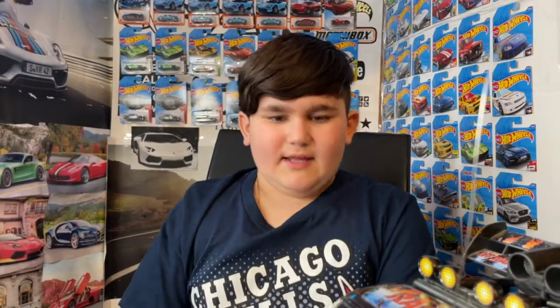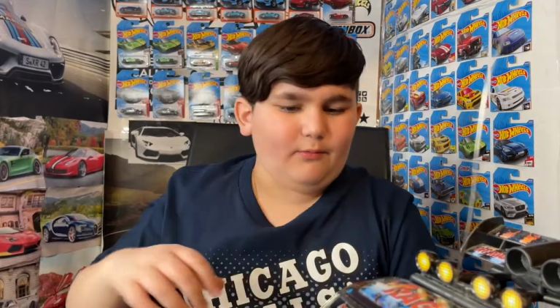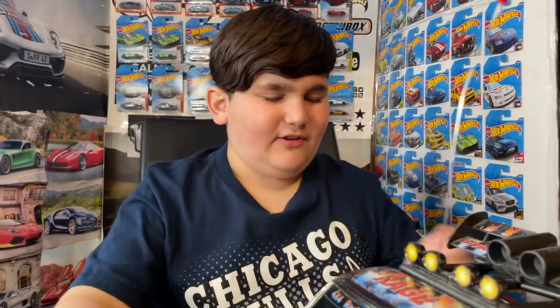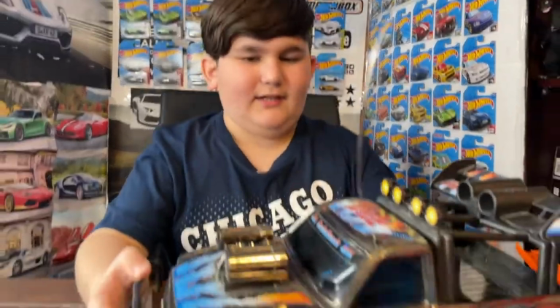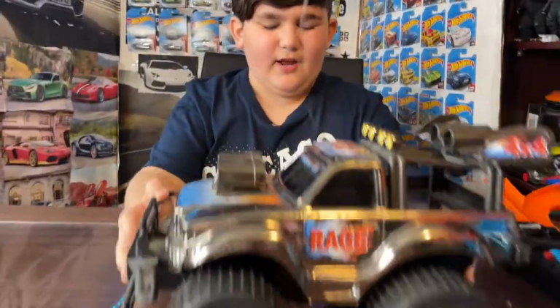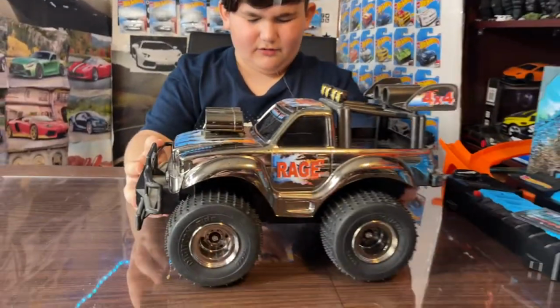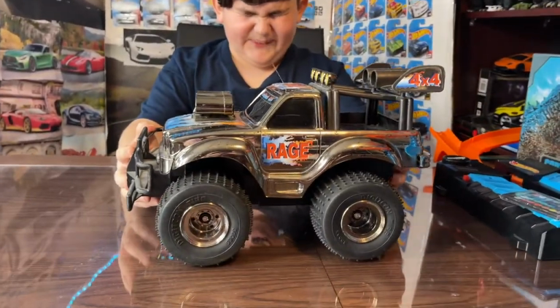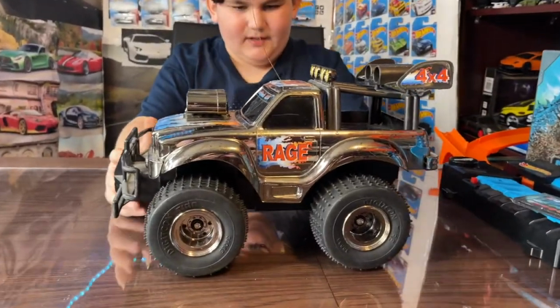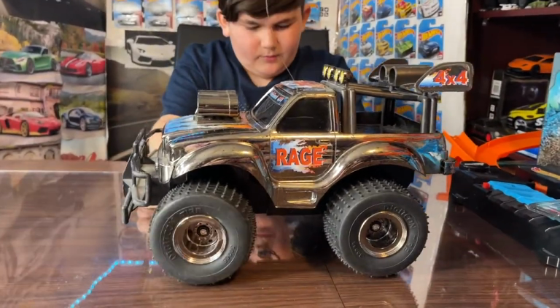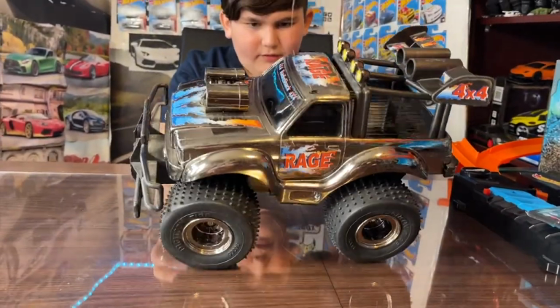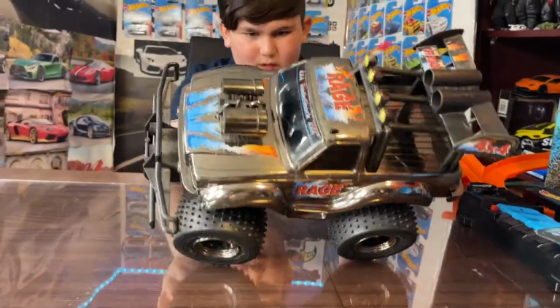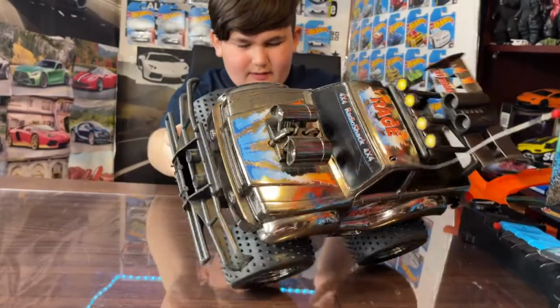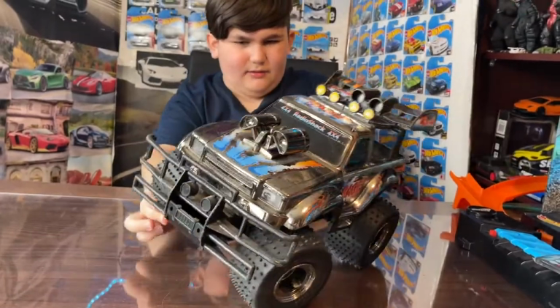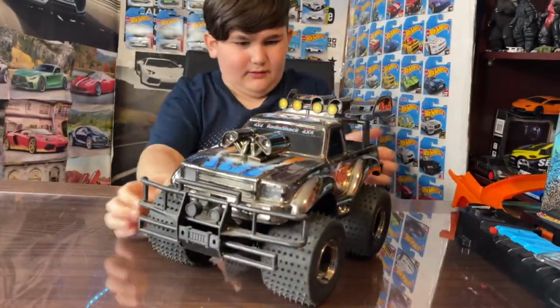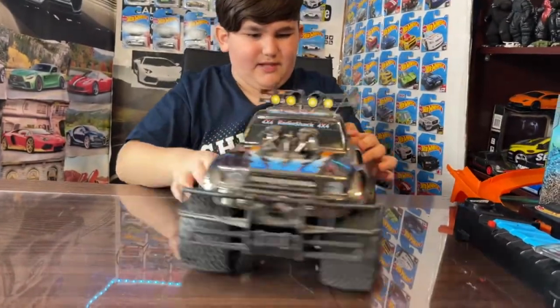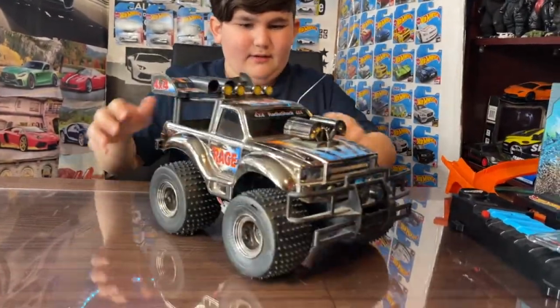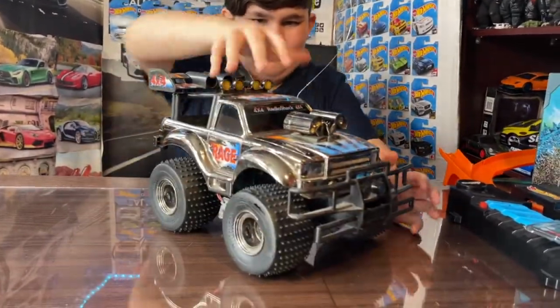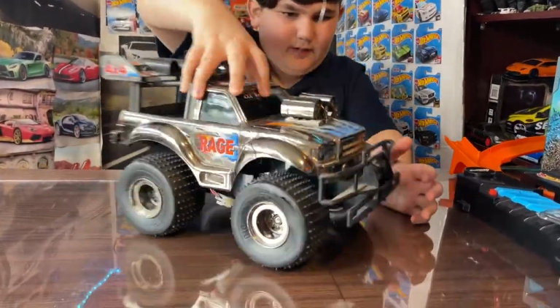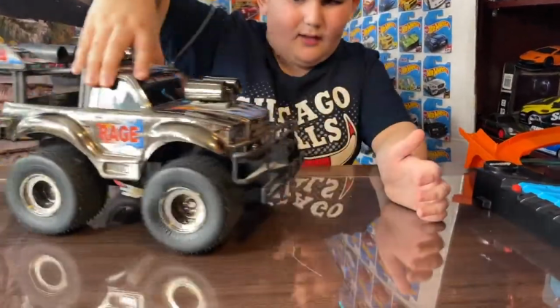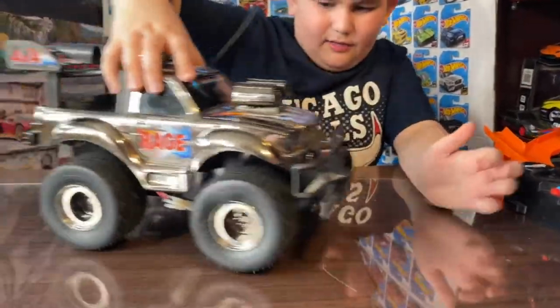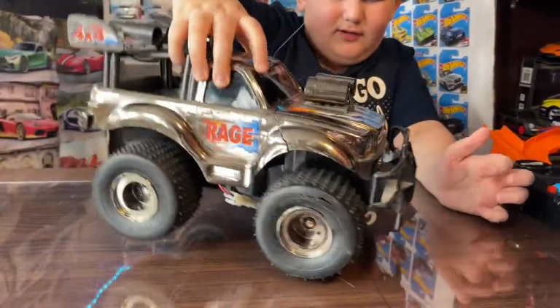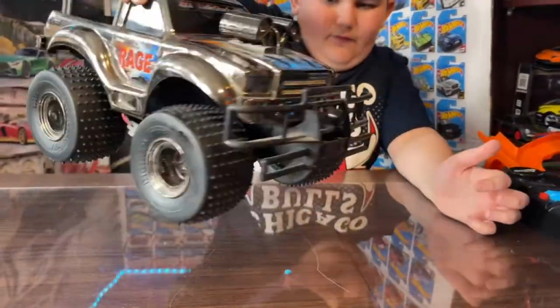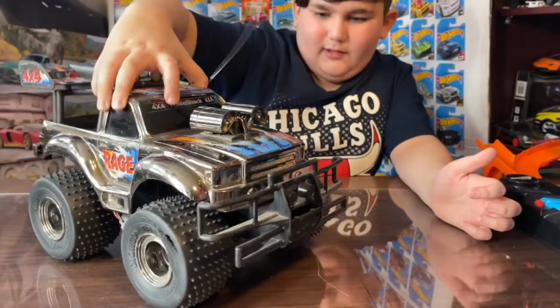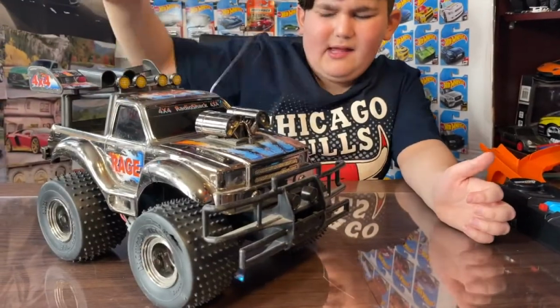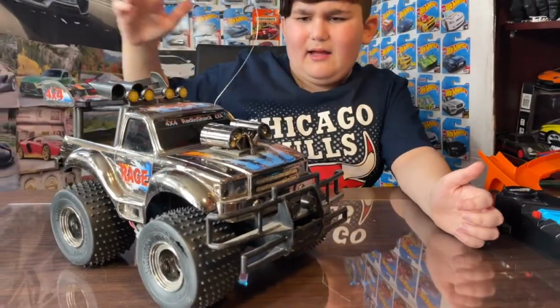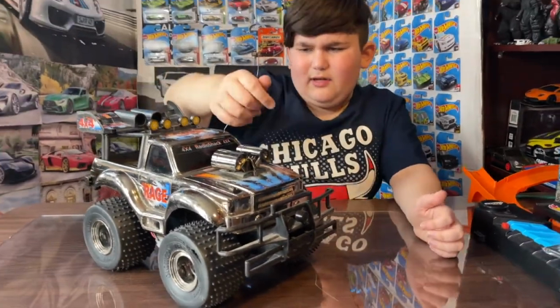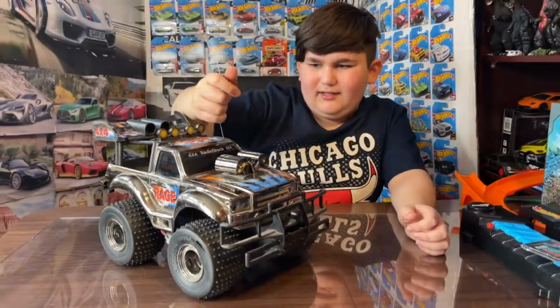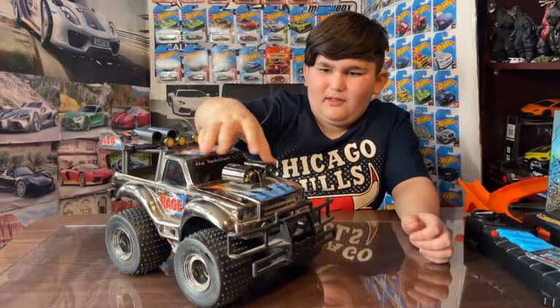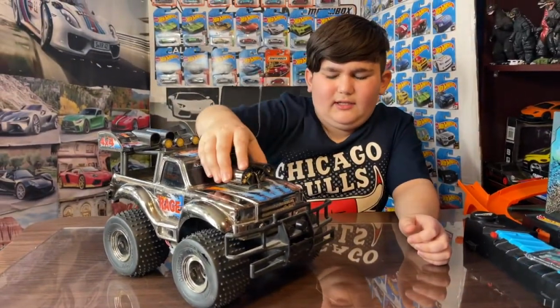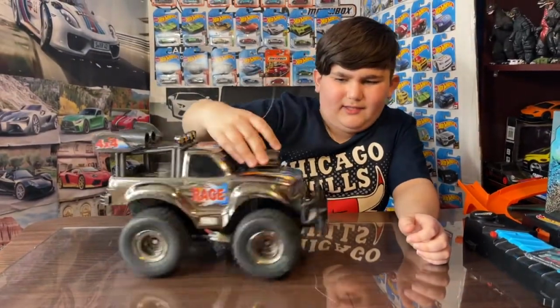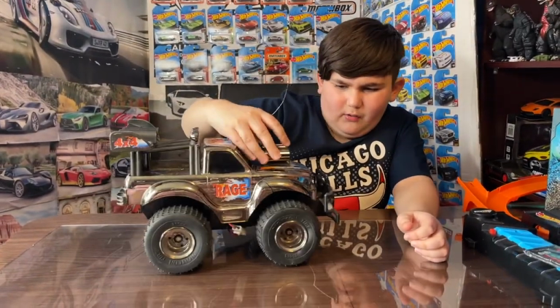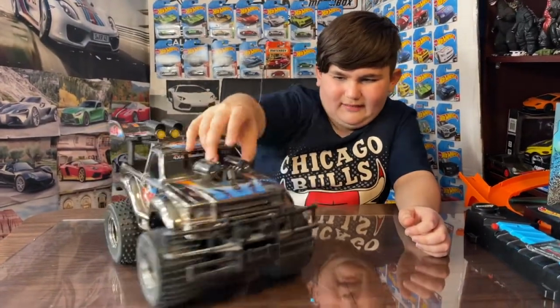Hey guys, welcome to my channel! Today I got this giant monster truck that's been in my room for a while. I've had it since I was a little baby and I always played with it. It's really heavy and really big. I really like this truck — it looks really cool.